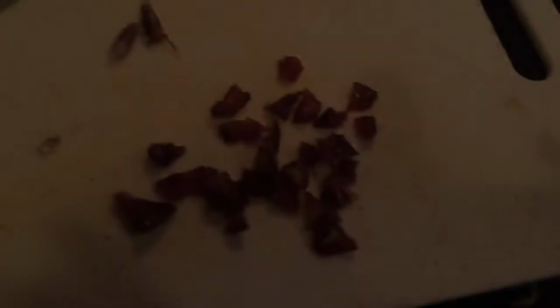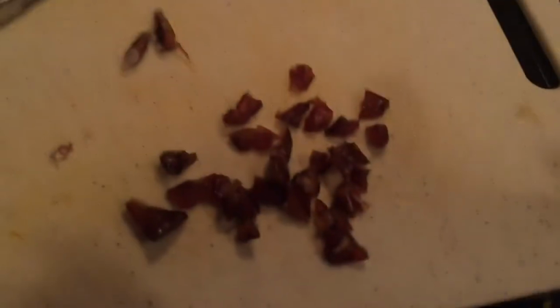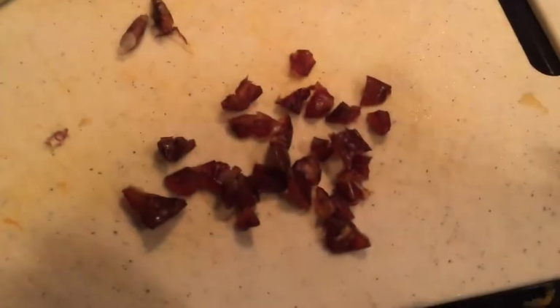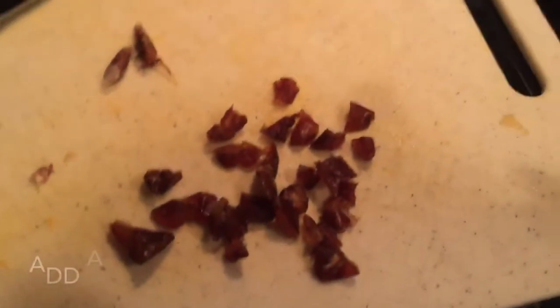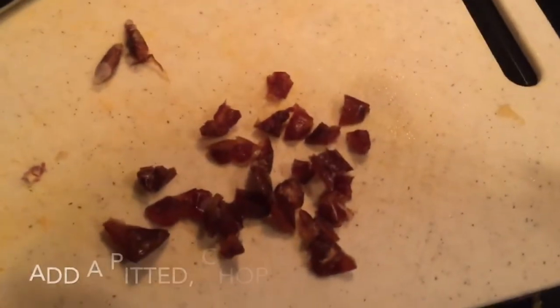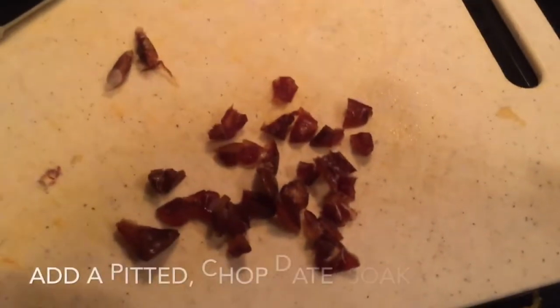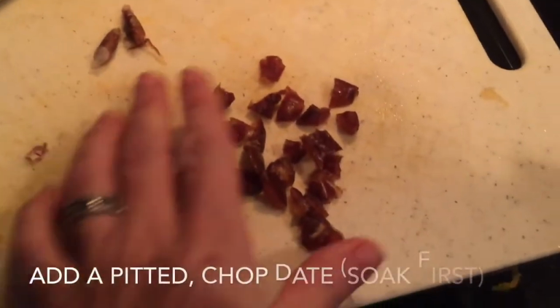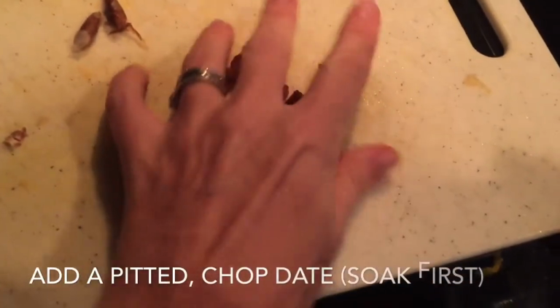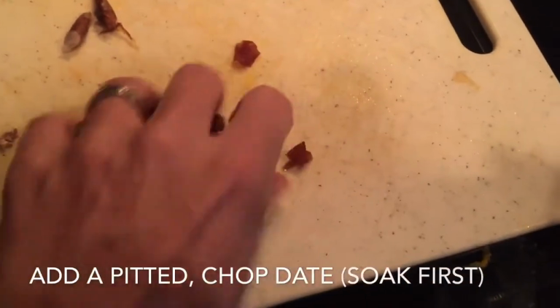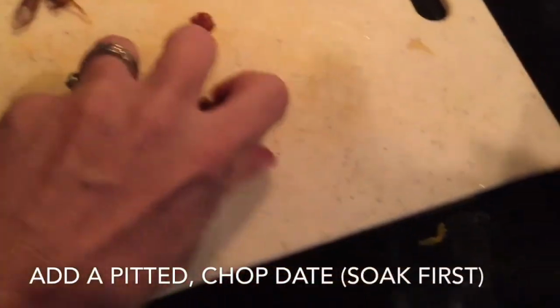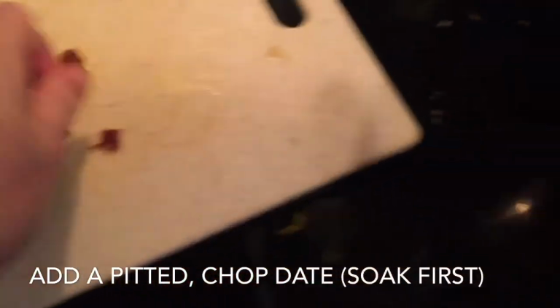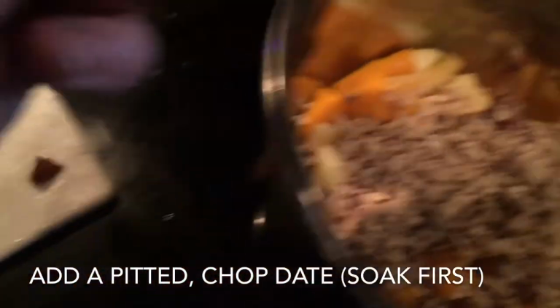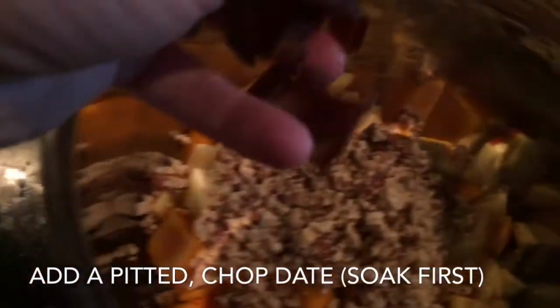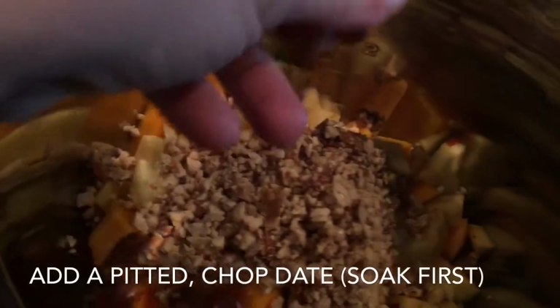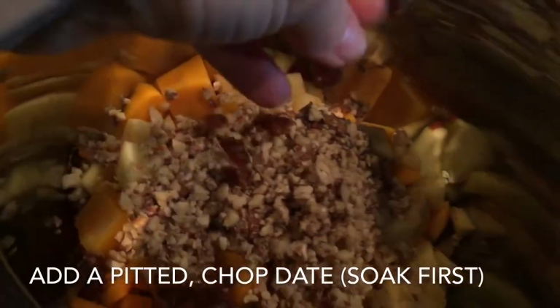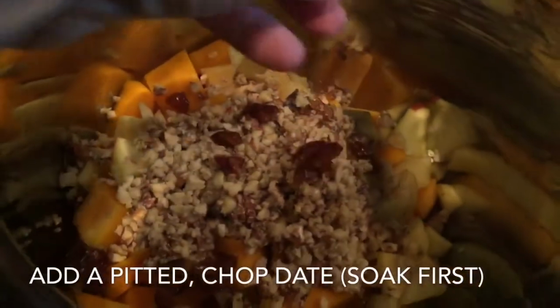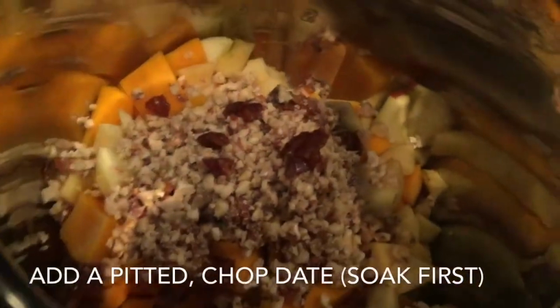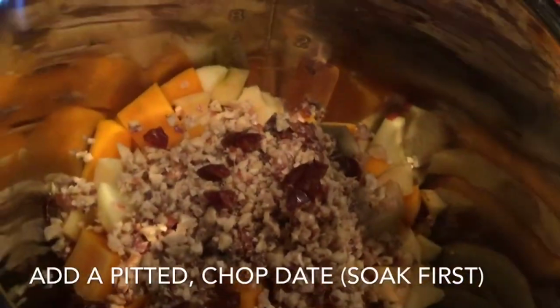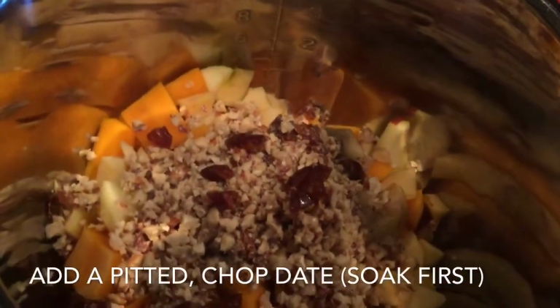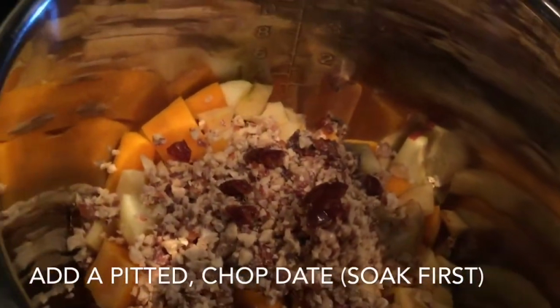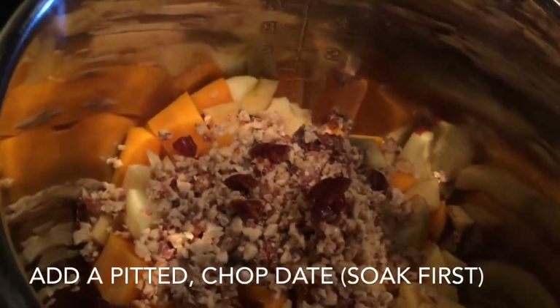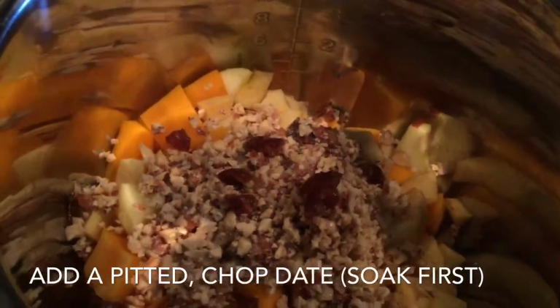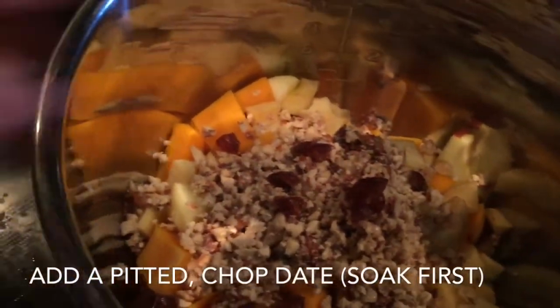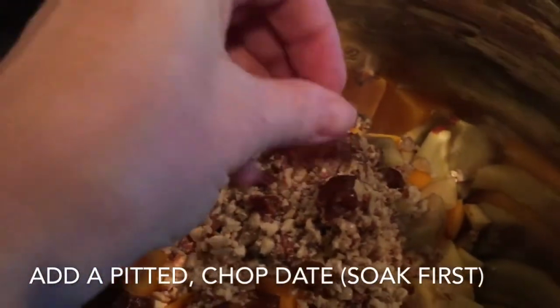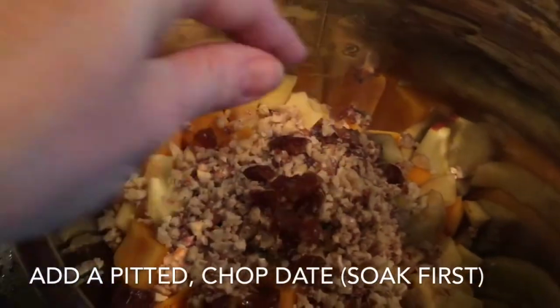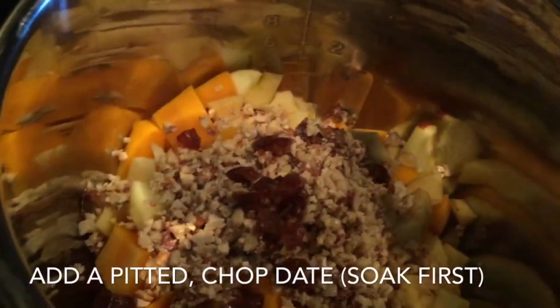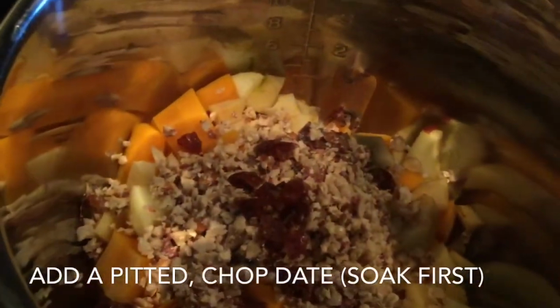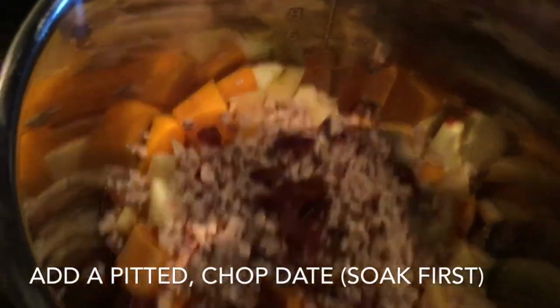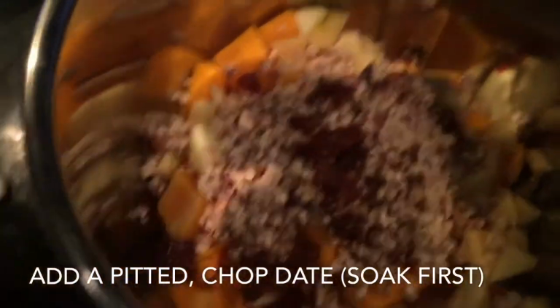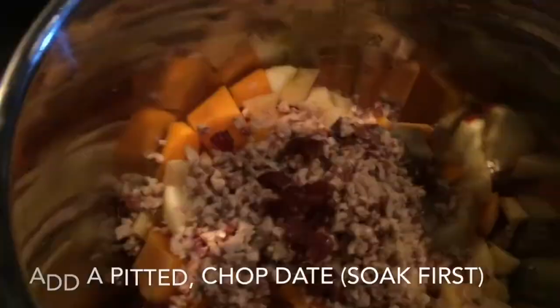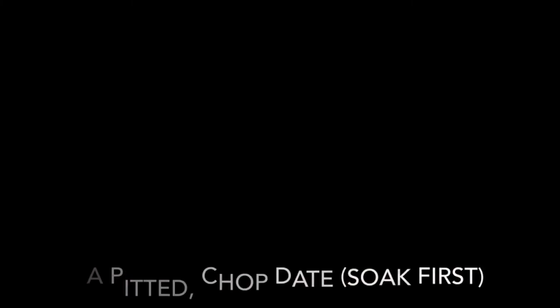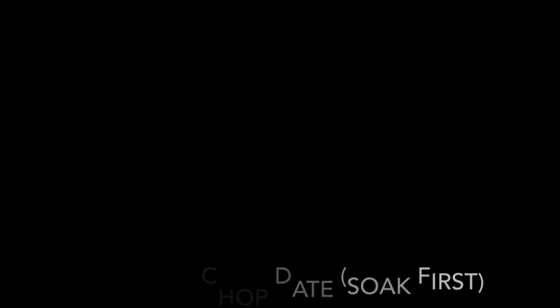Then you can add a chopped date — just soak your date first in hot water, take the pit out, and chop it. If you don't want to use dates, you can use raisins, or you can skip that step altogether. Up to you.